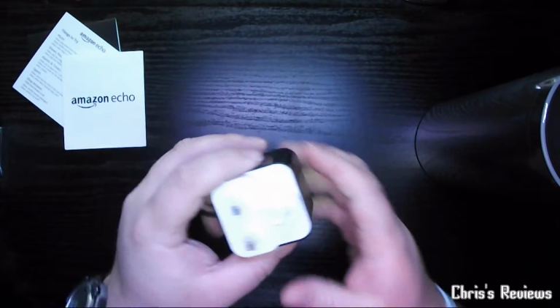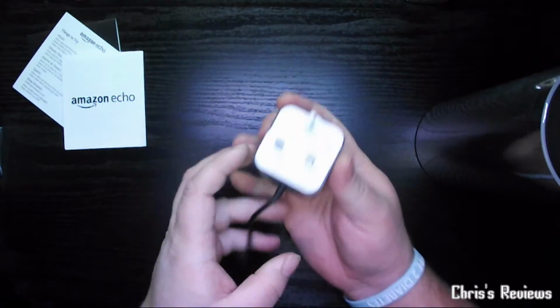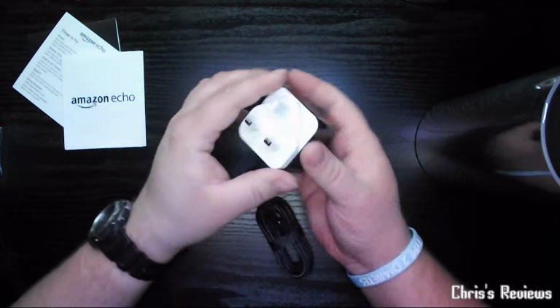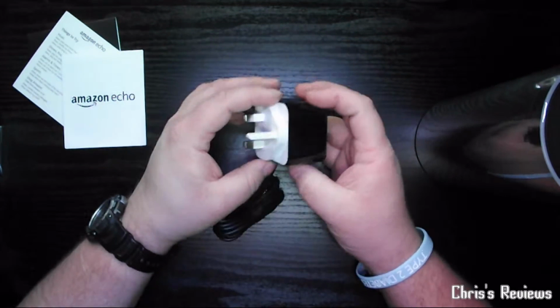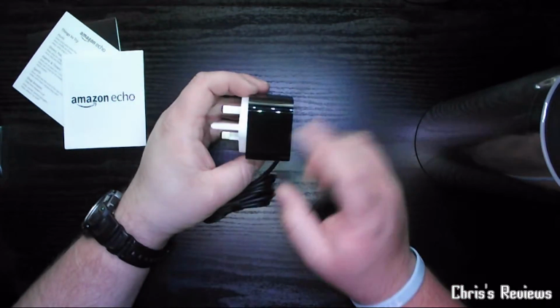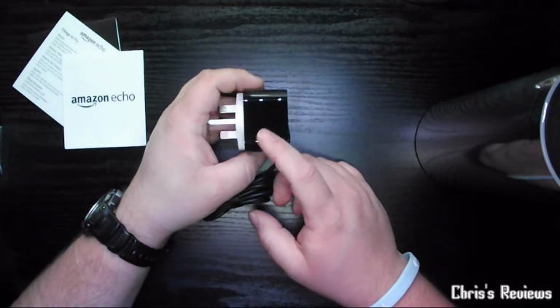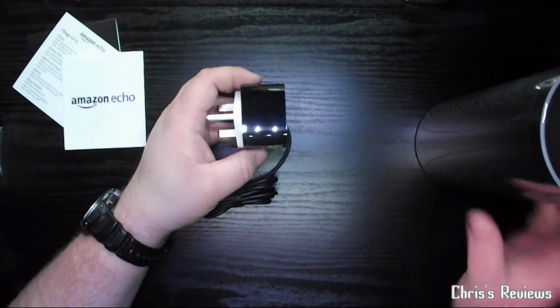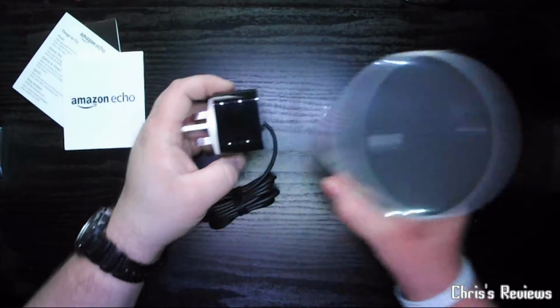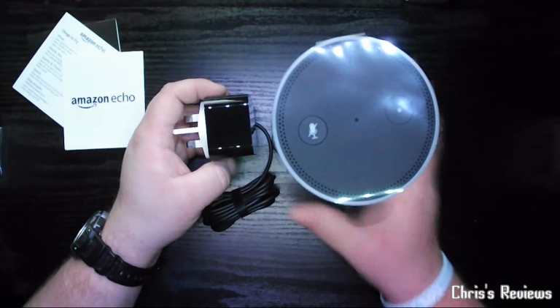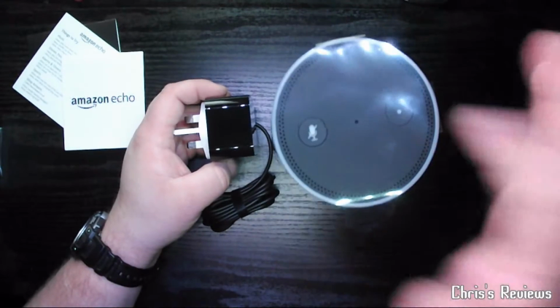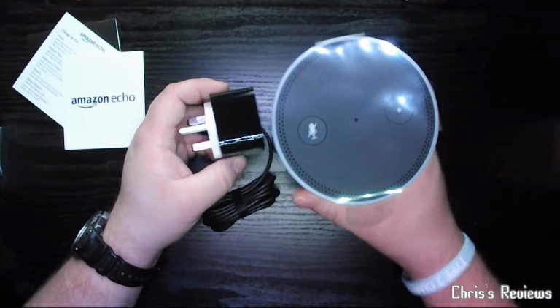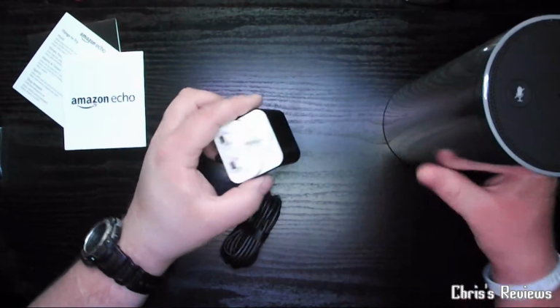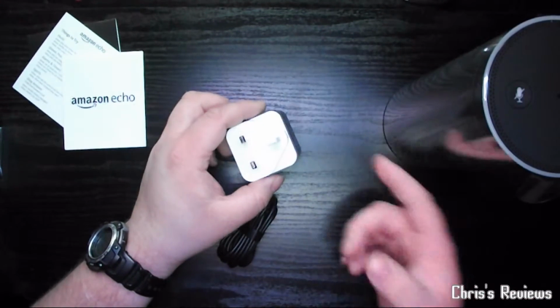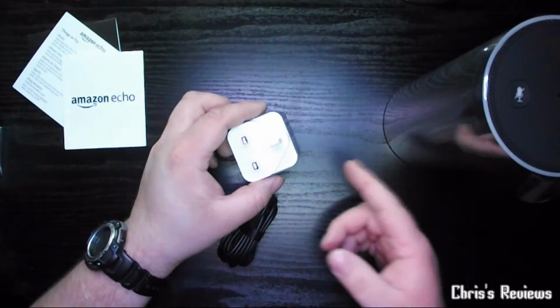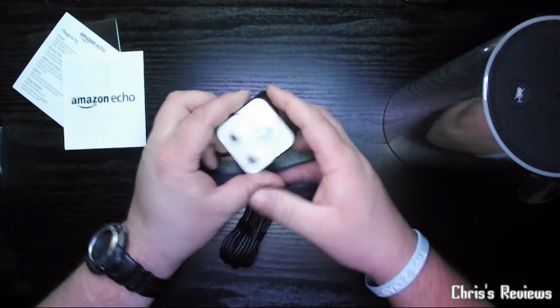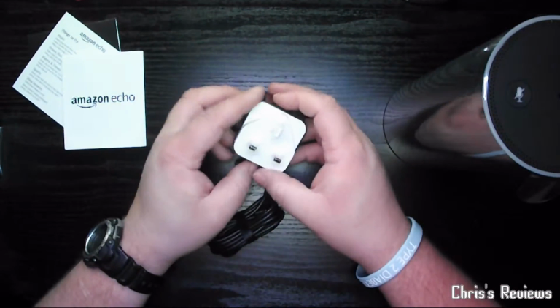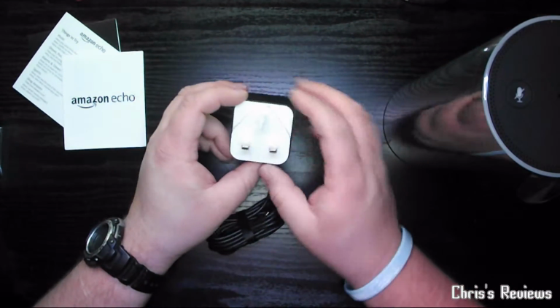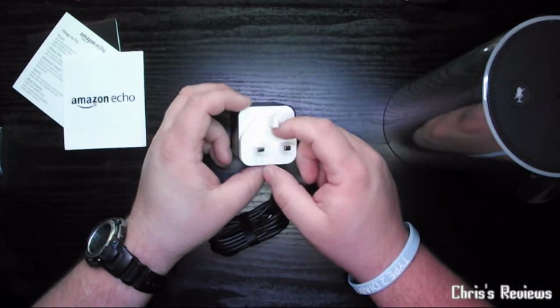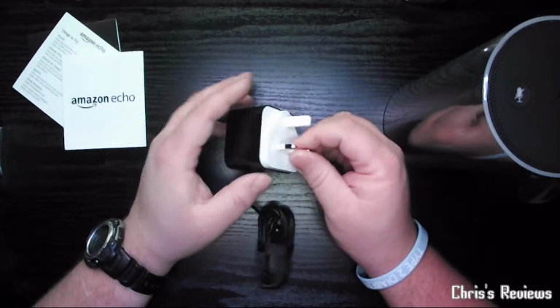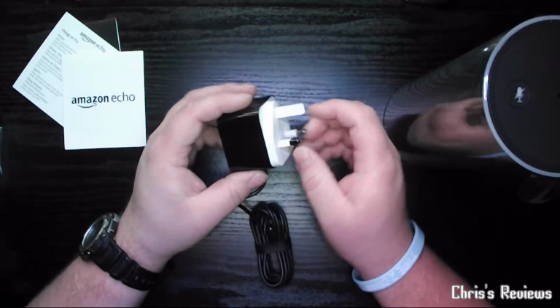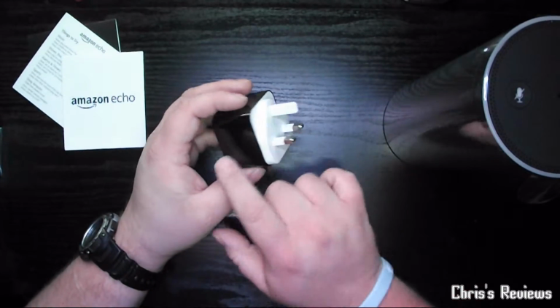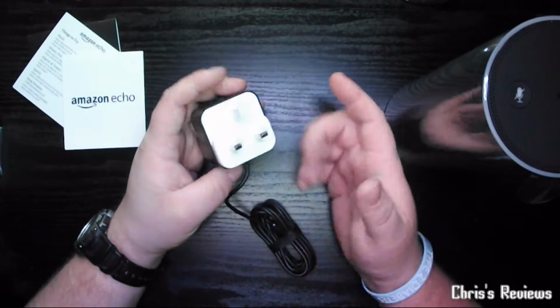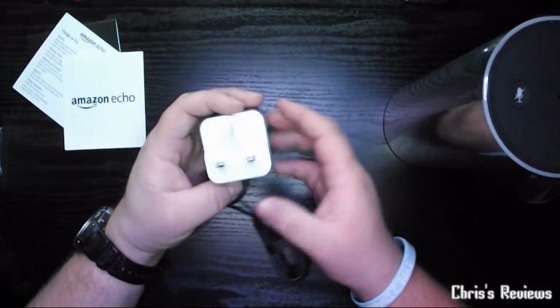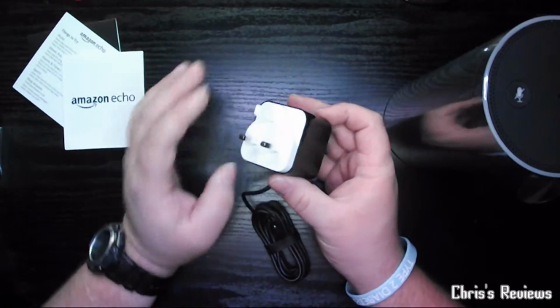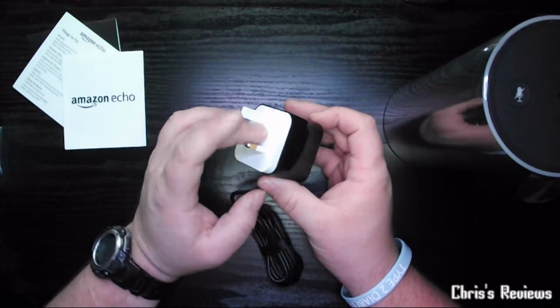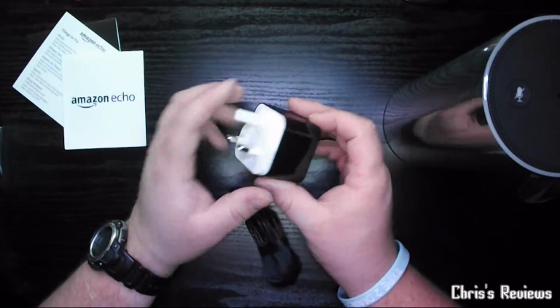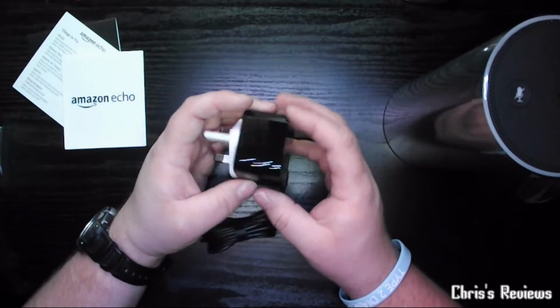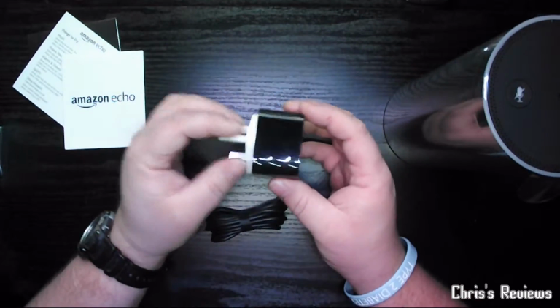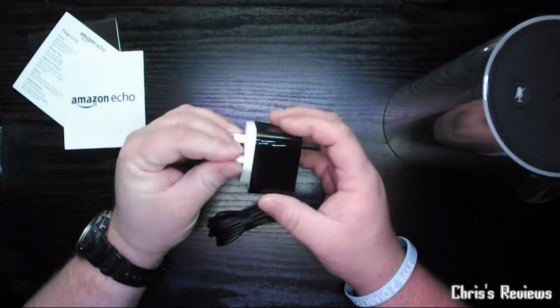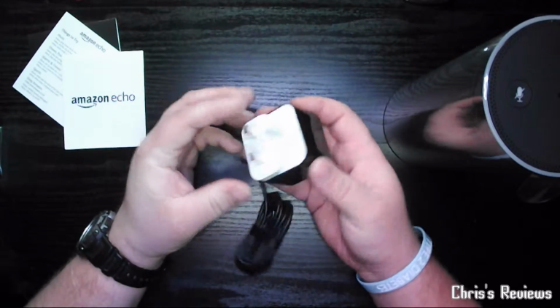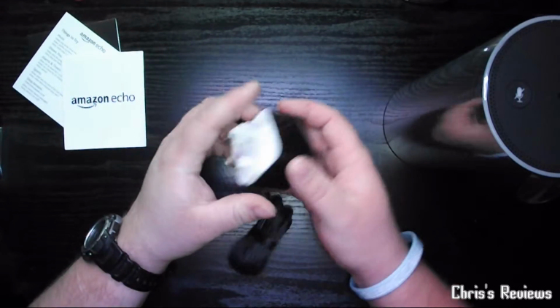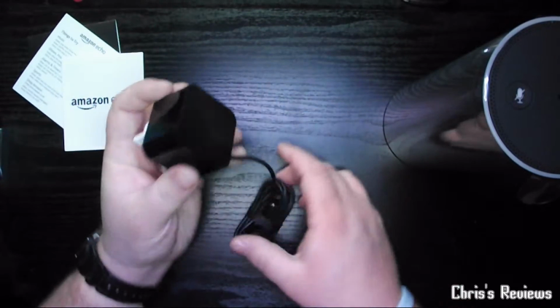Somebody's mentioned about this before - black with a black Echo. If you've got a white Echo, then why don't they do a white plug? They seem to have gone white there and black here, which is a bit strange.